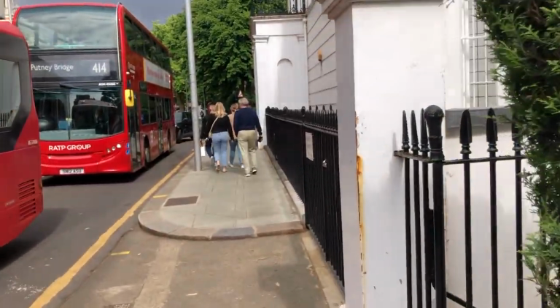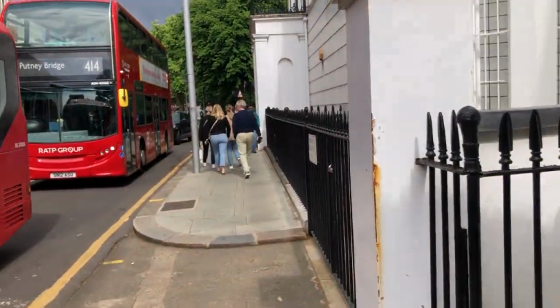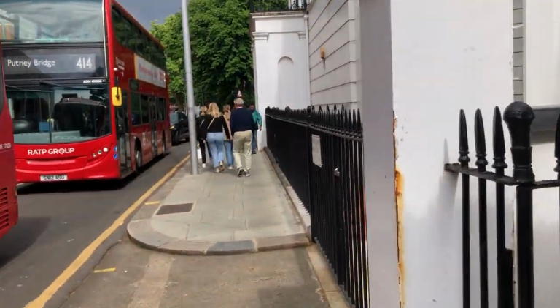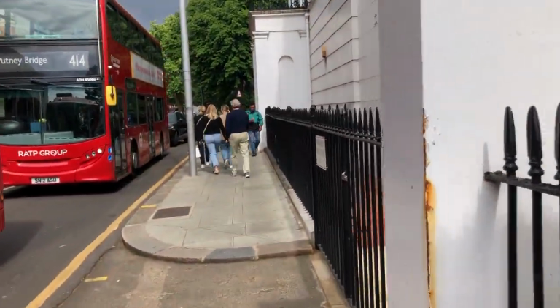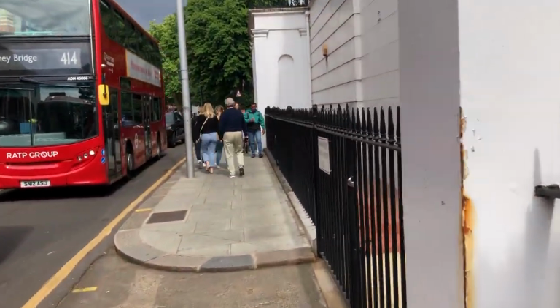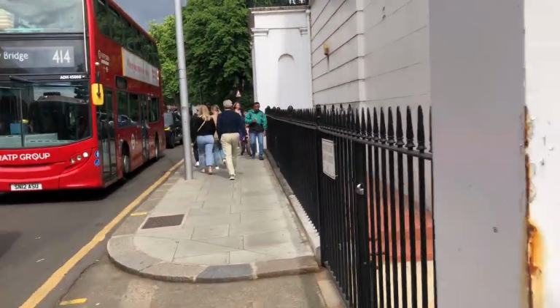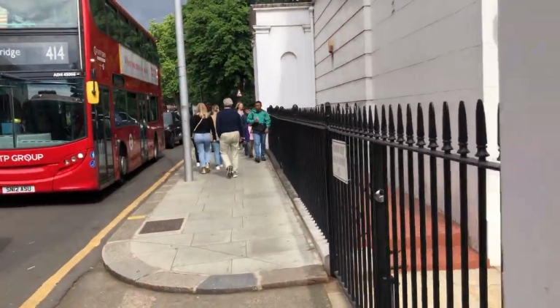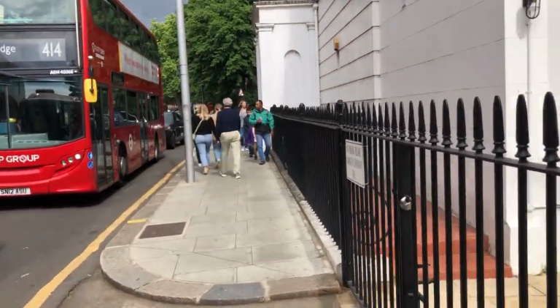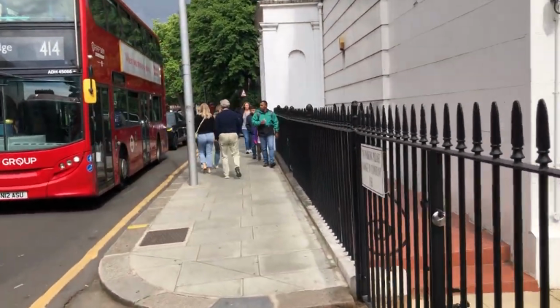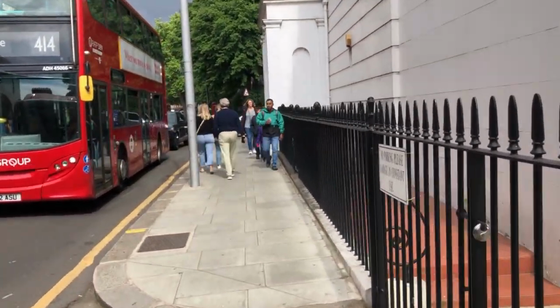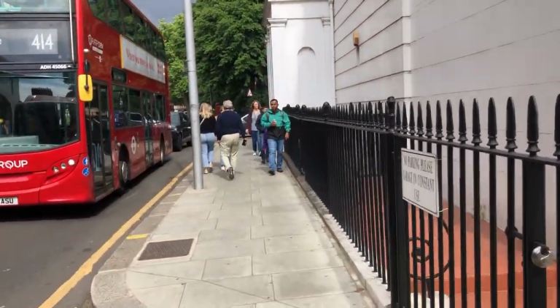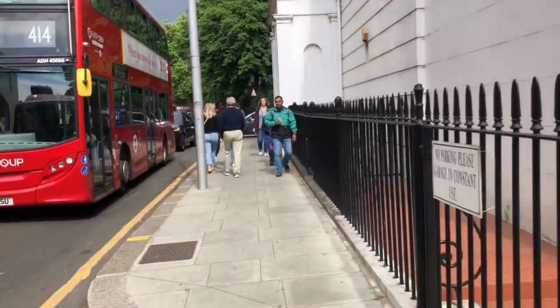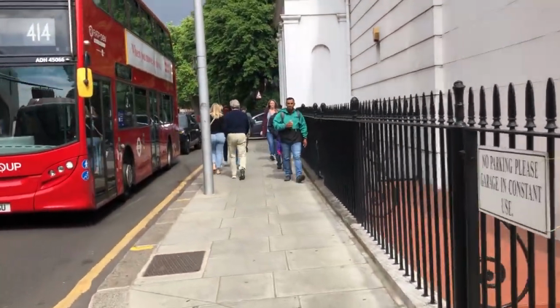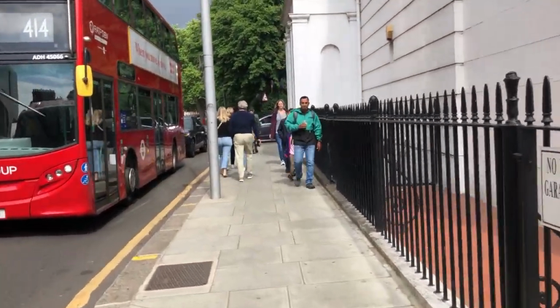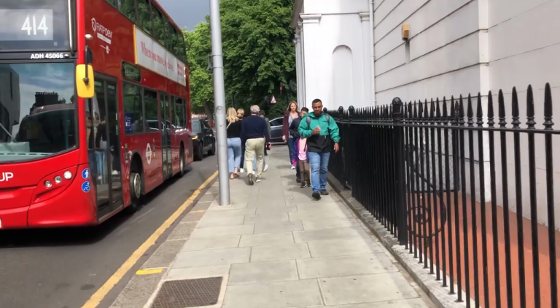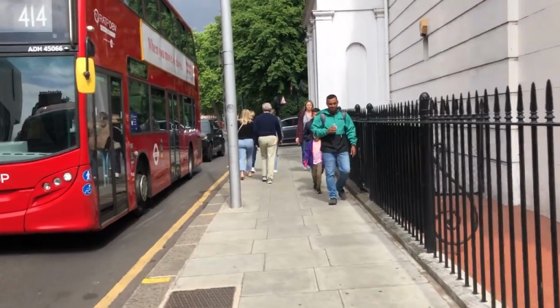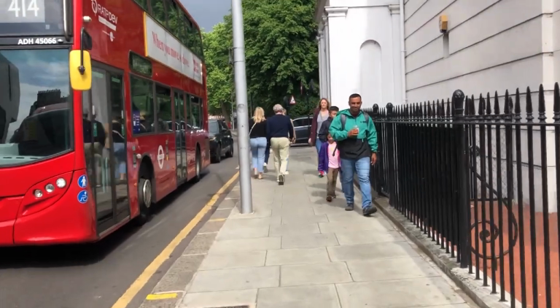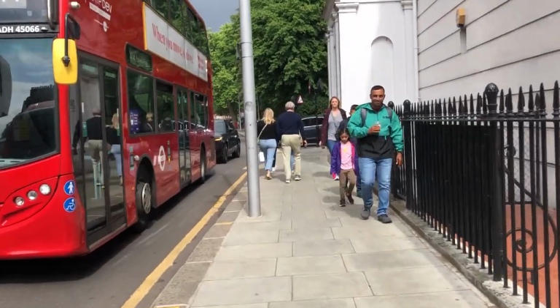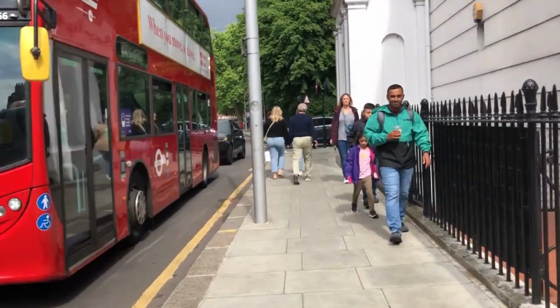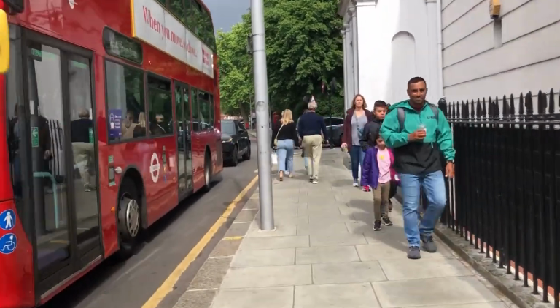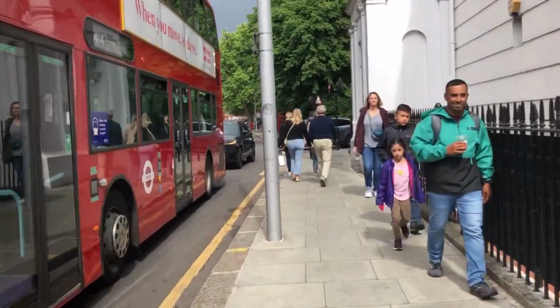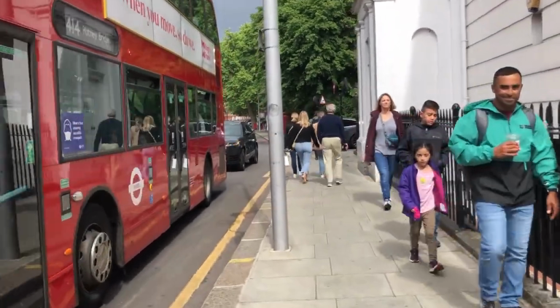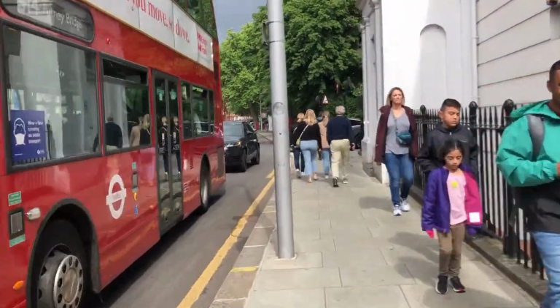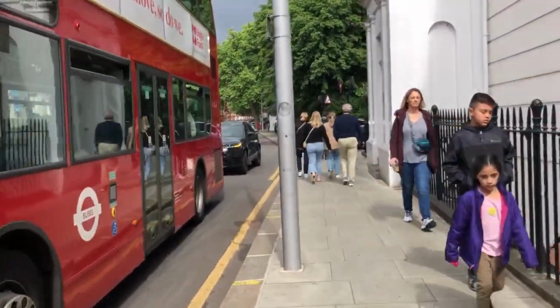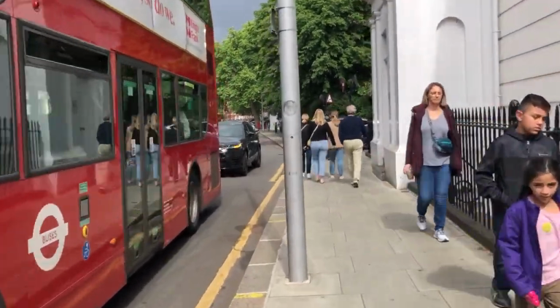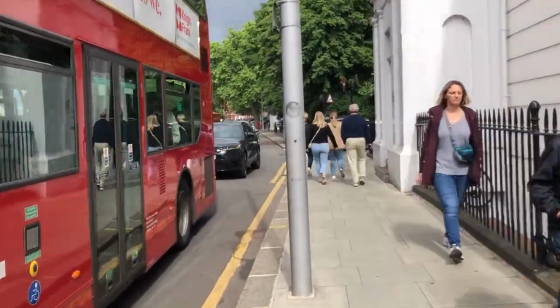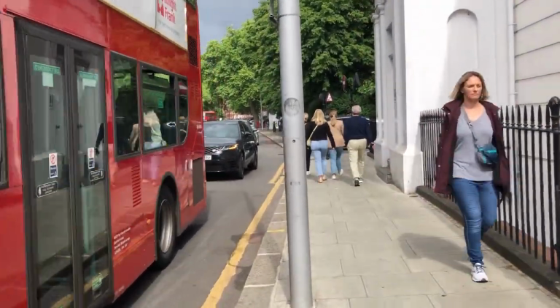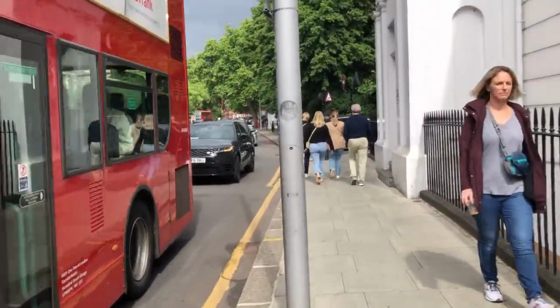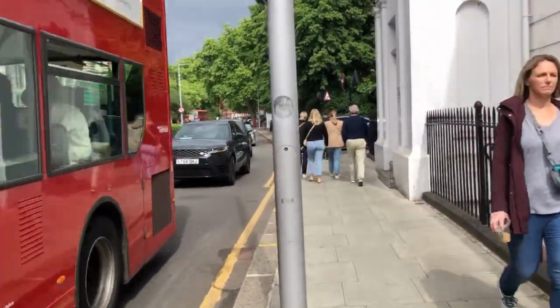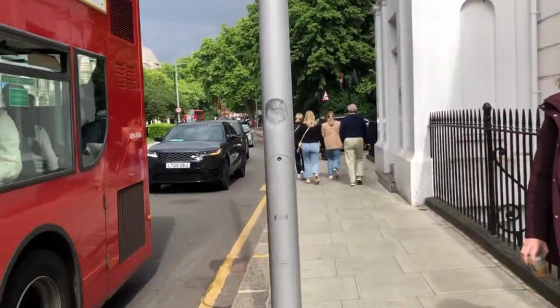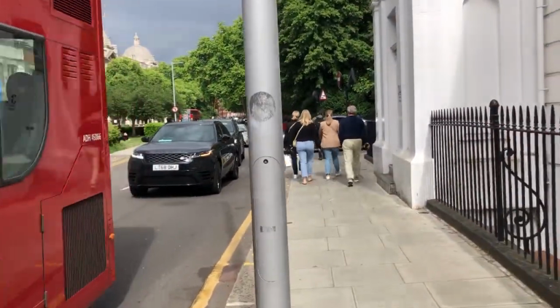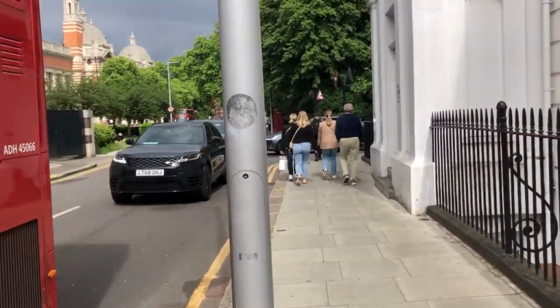The walk will be a lot quieter after this and it'll take us through an area which was even quieter in the olden days. More of that a bit later.